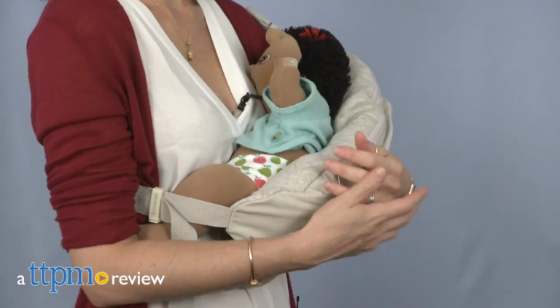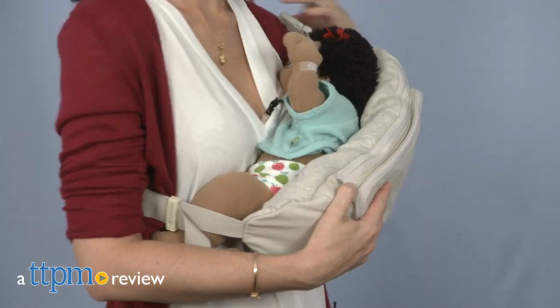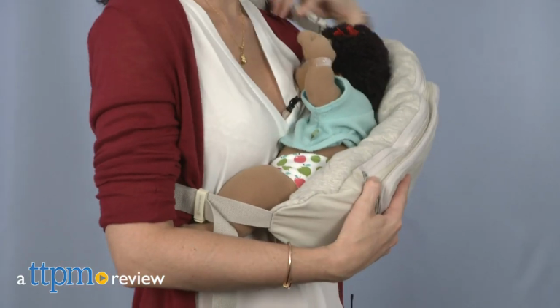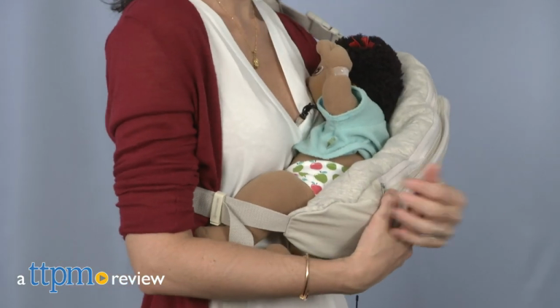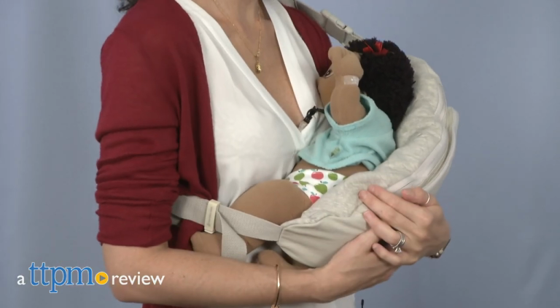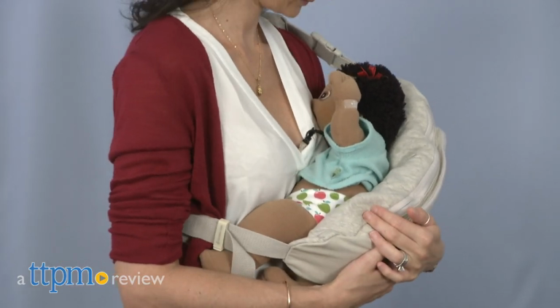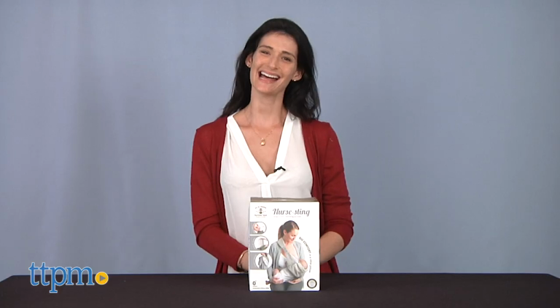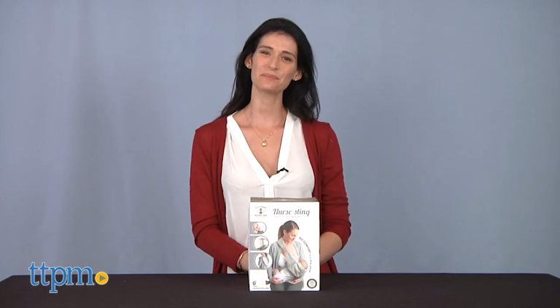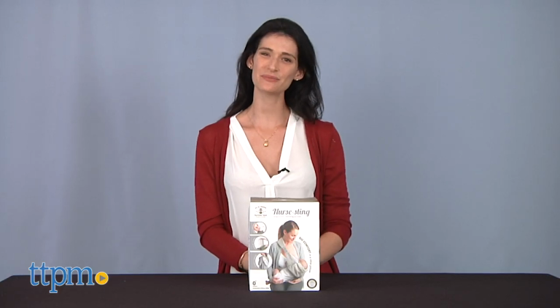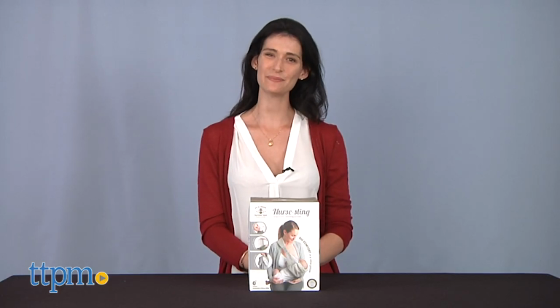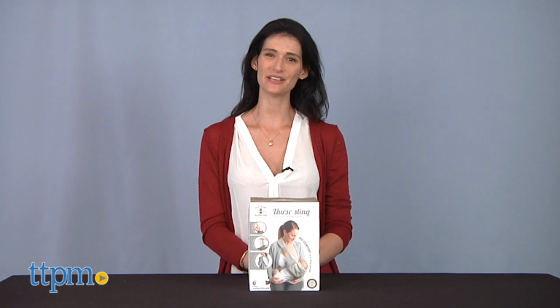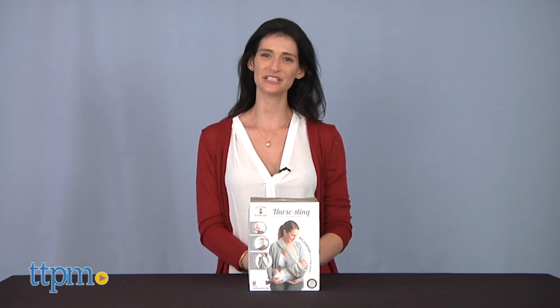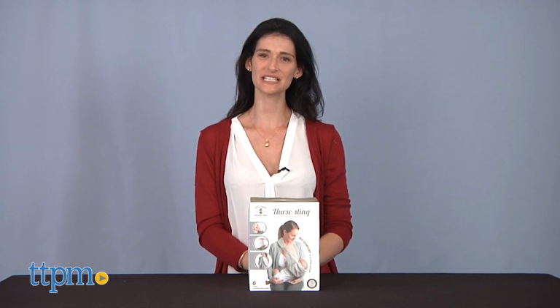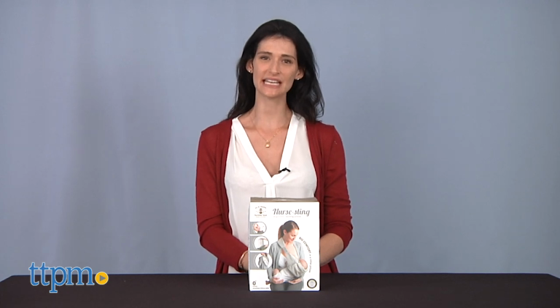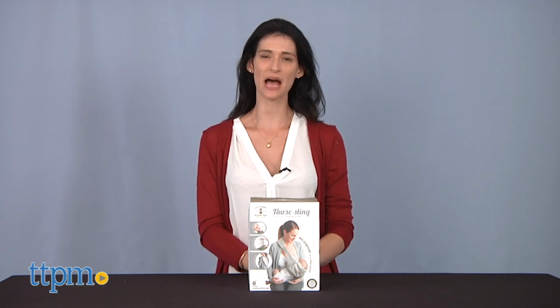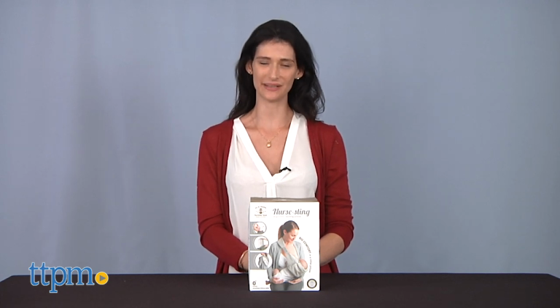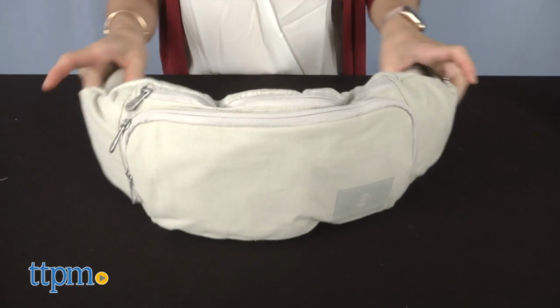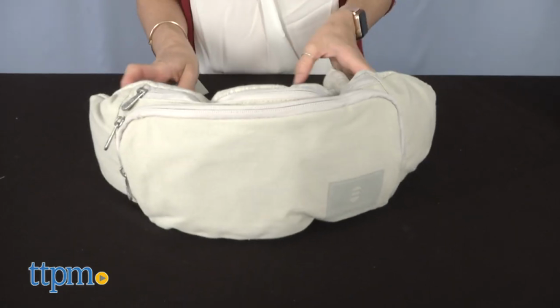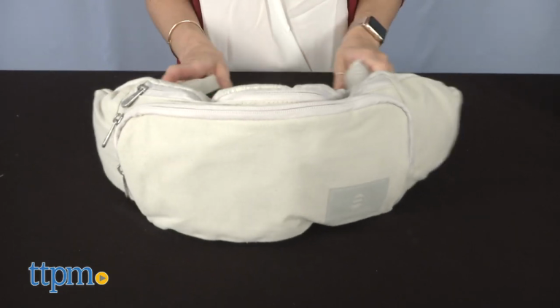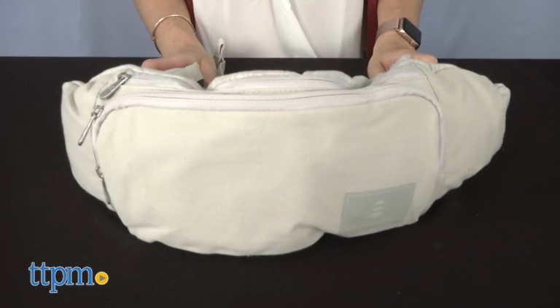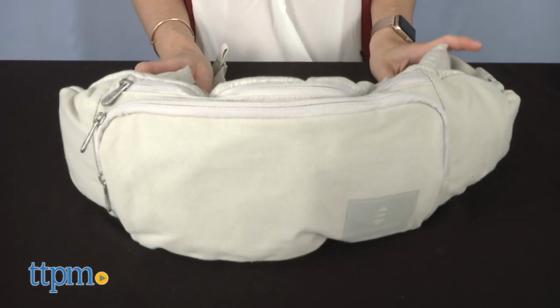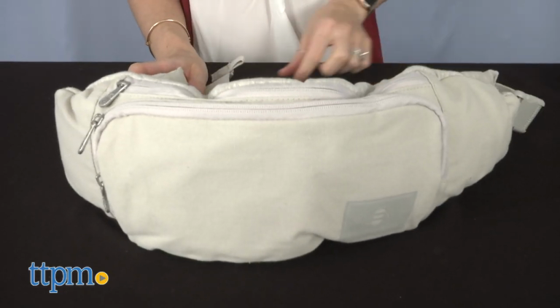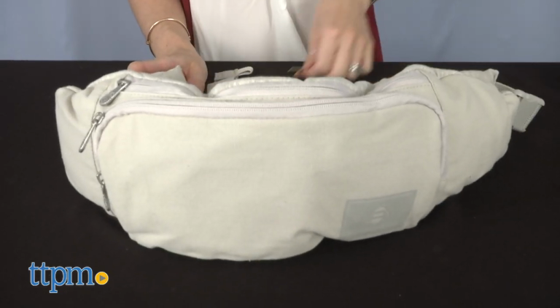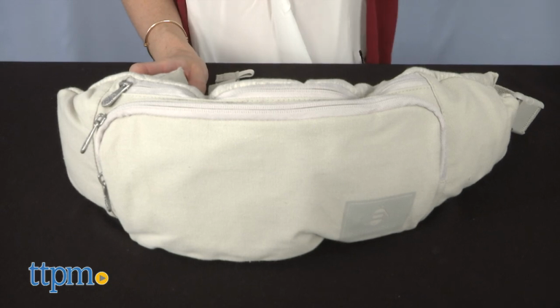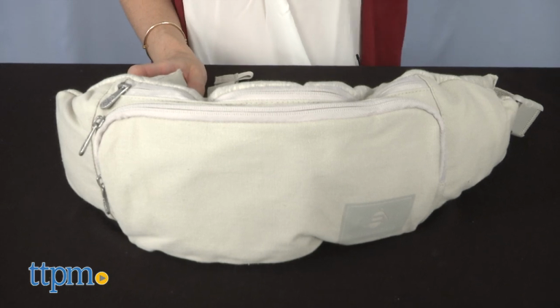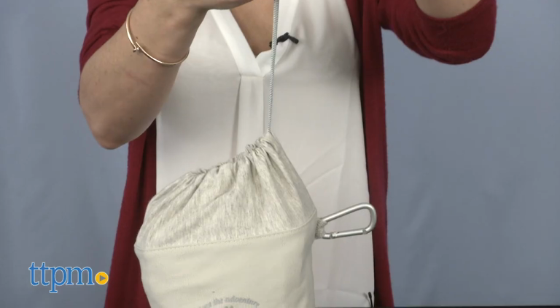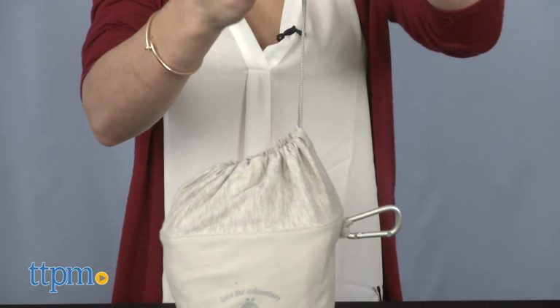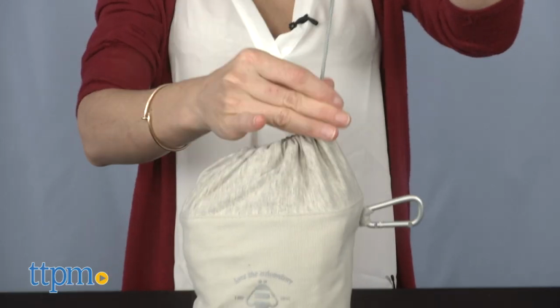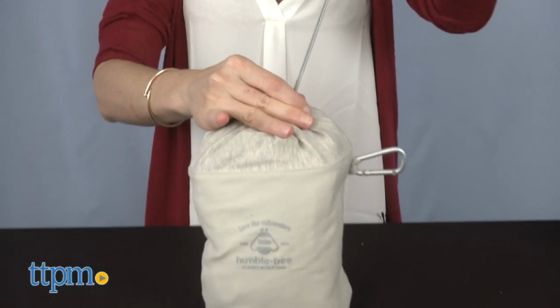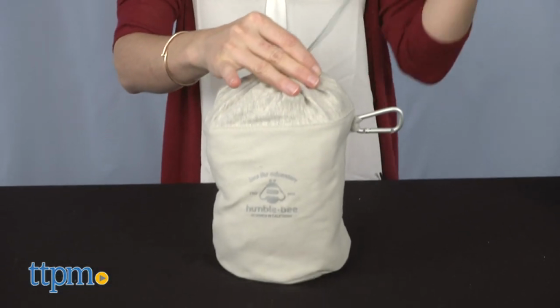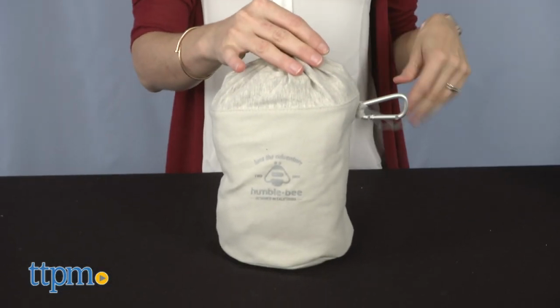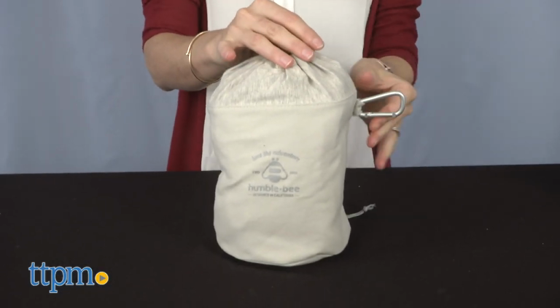Be comfortable in a little pillow. Hi, I'm Luisa from TTPM, here with the nursing sling from Humblebee — a nursing pillow that provides the best comfort and the most ergonomic support in an easily compact and portable design.